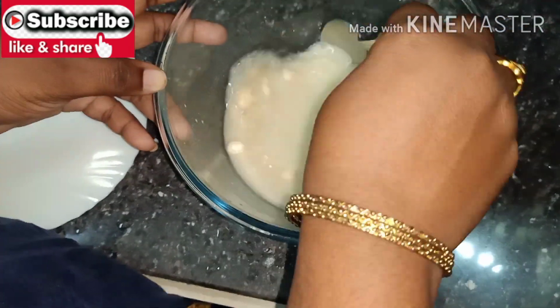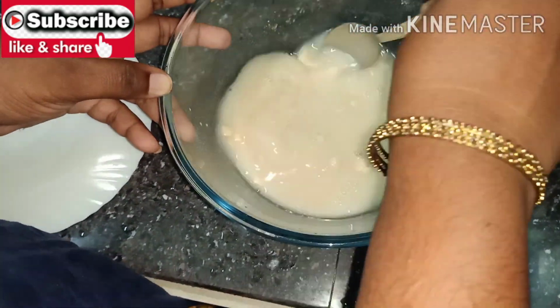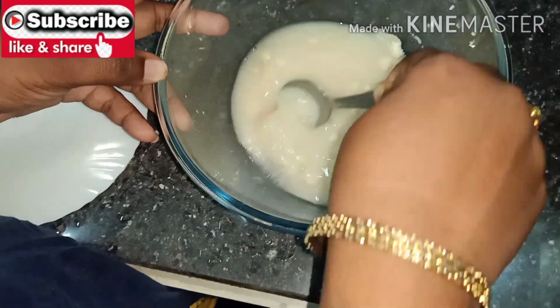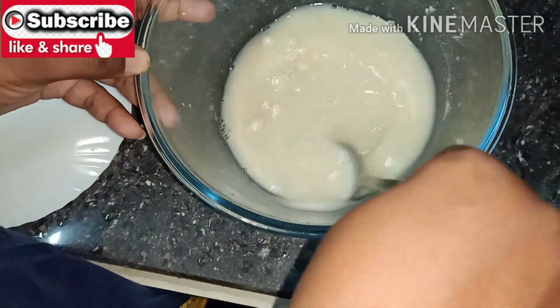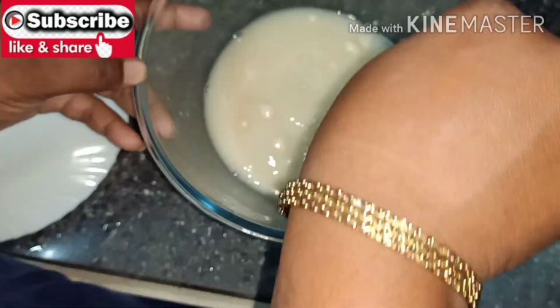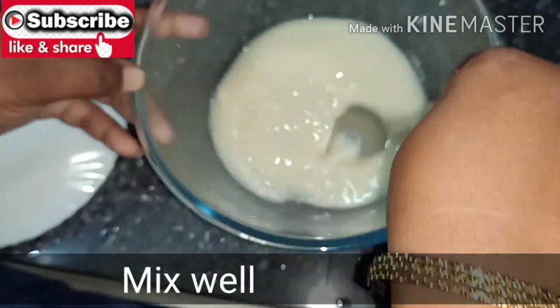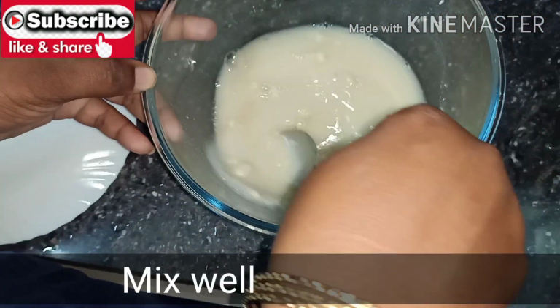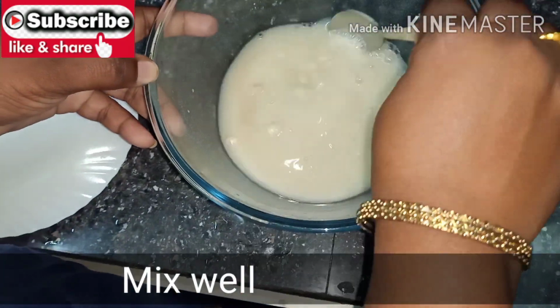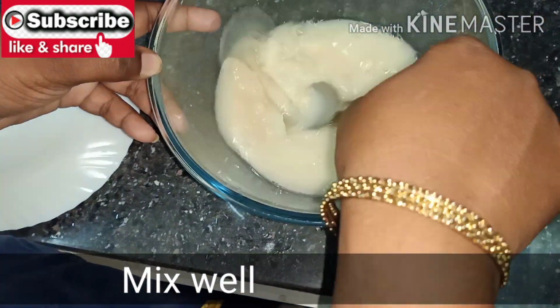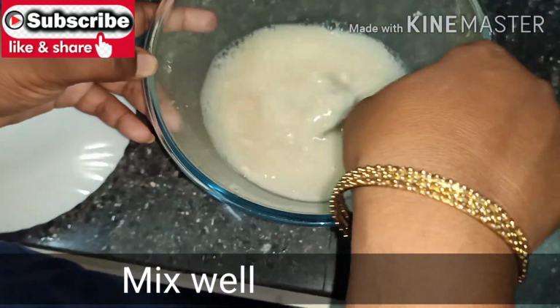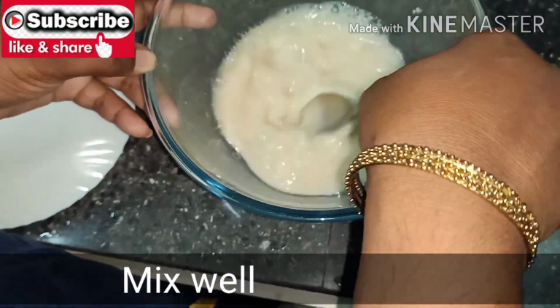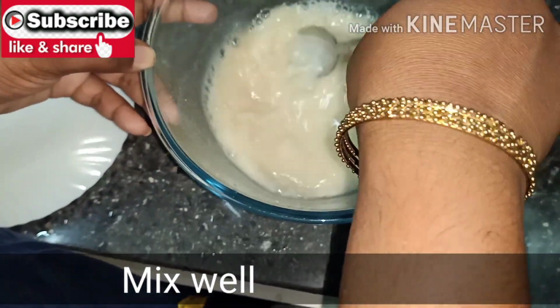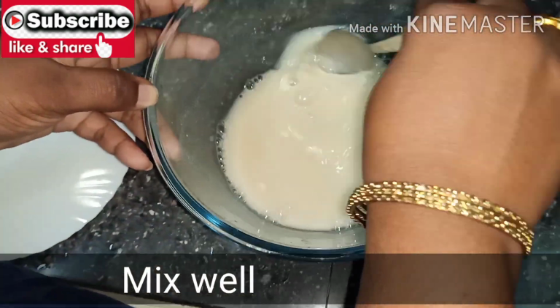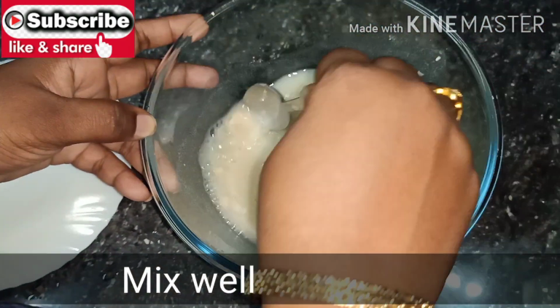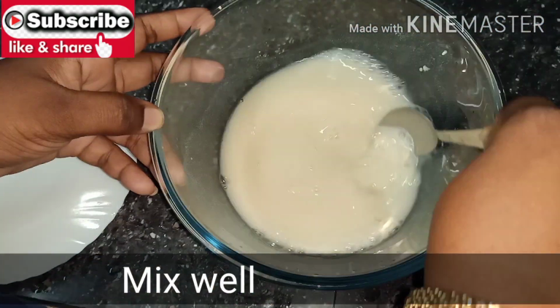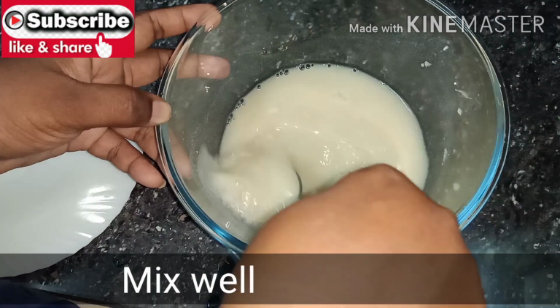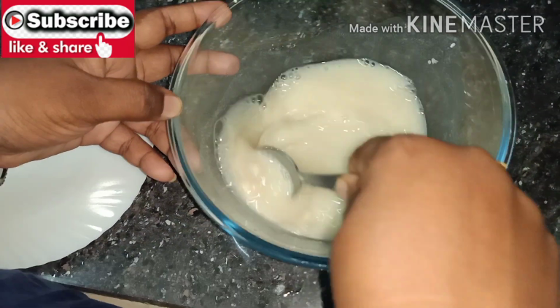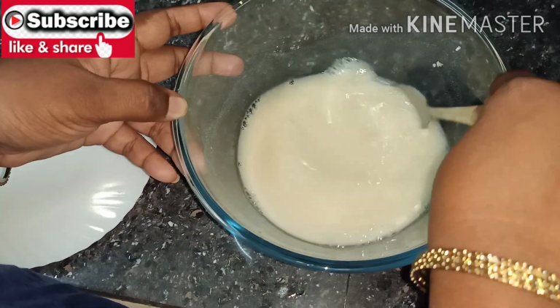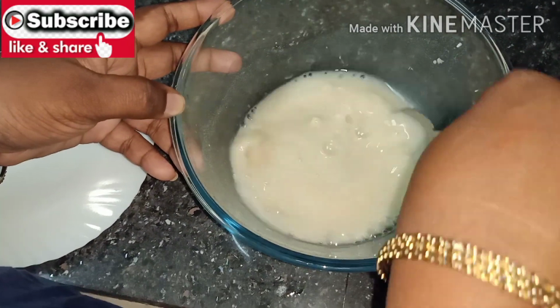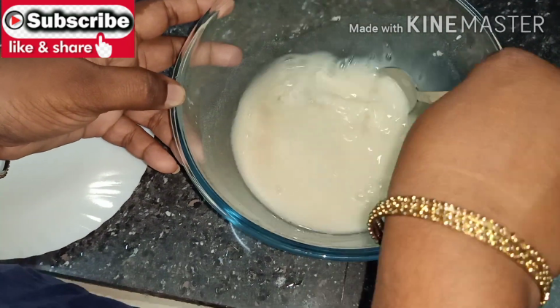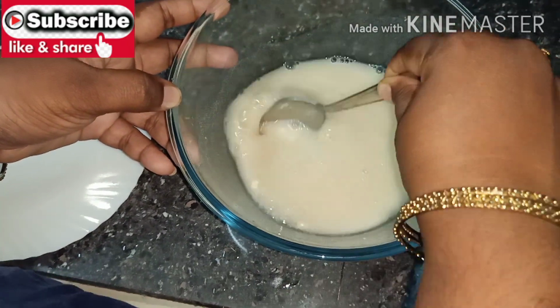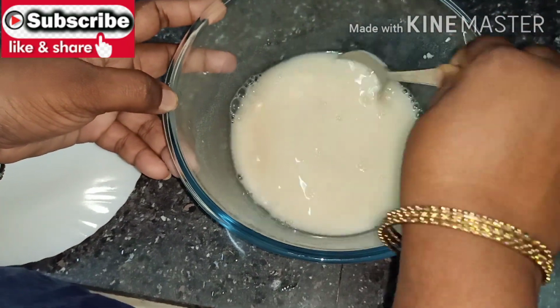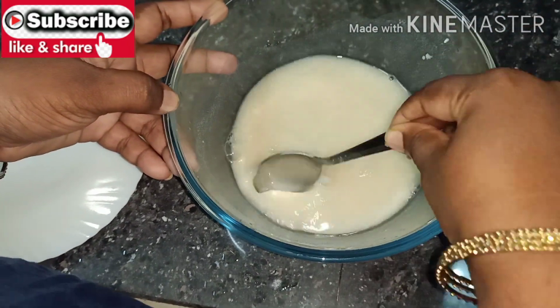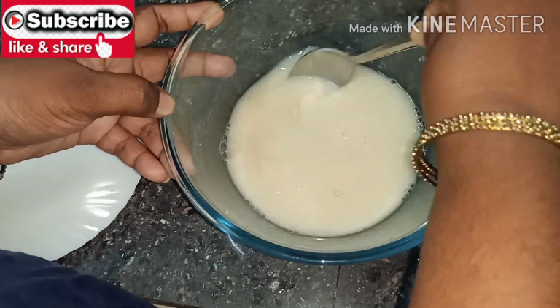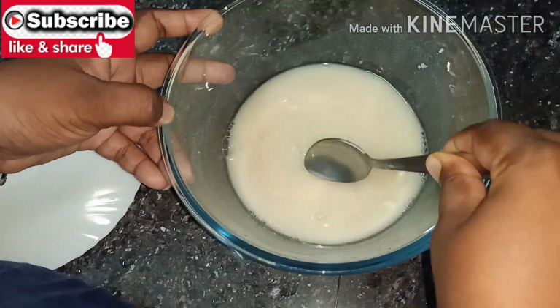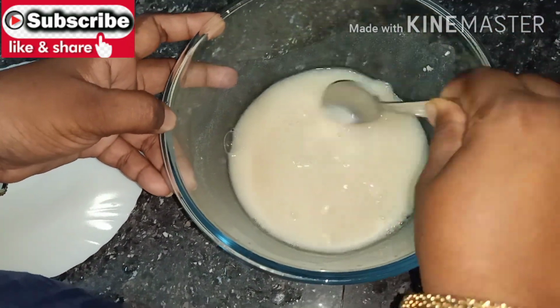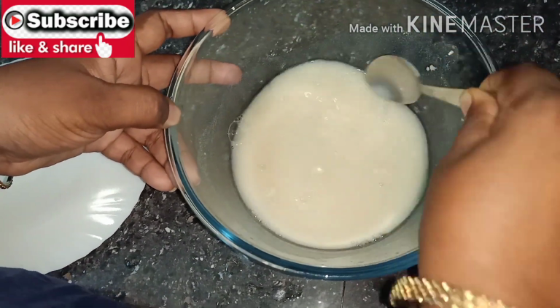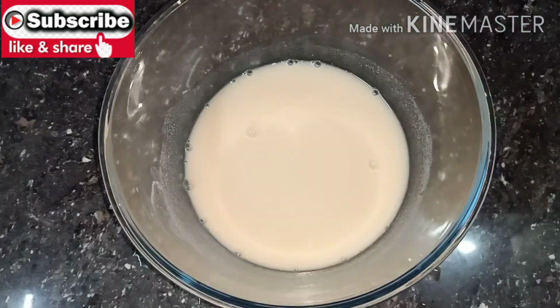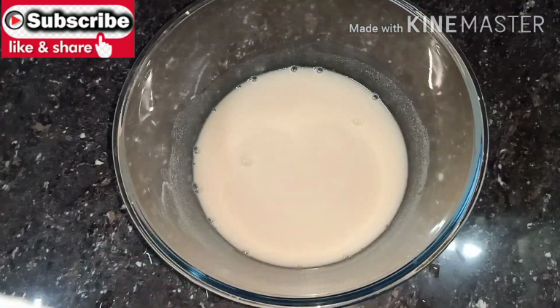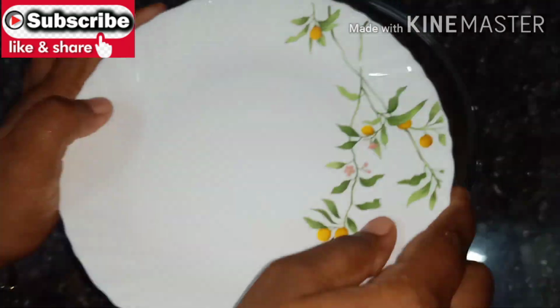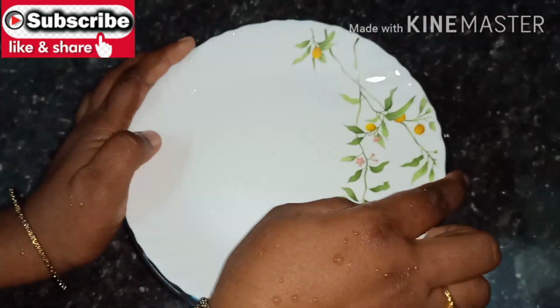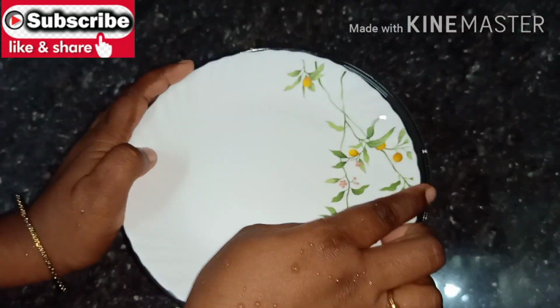Now we will close it and put it on the stove.